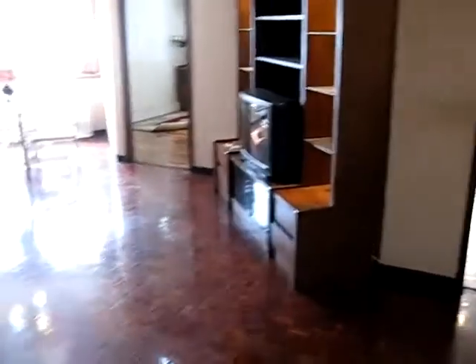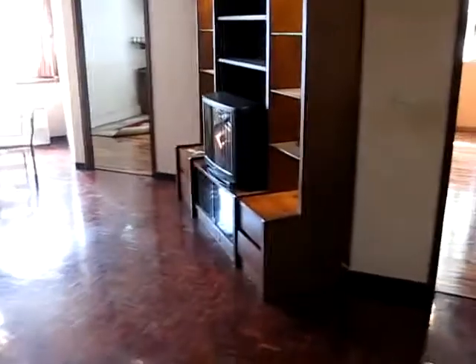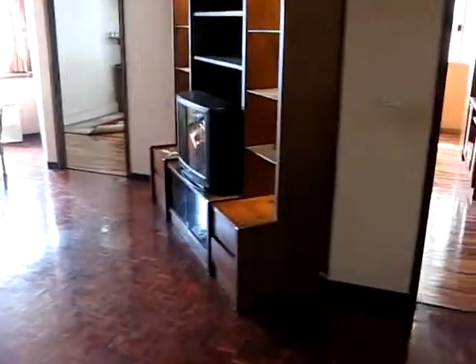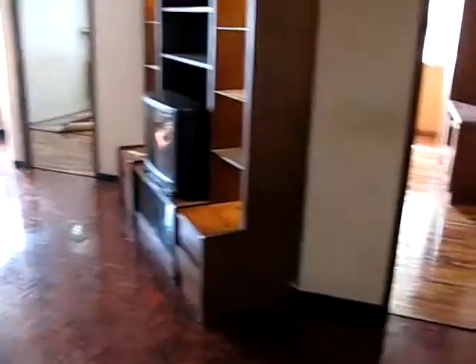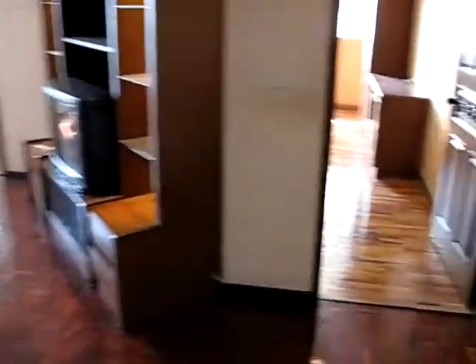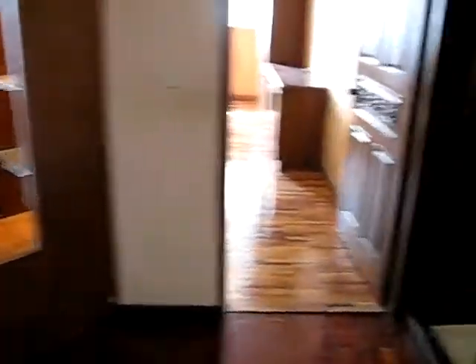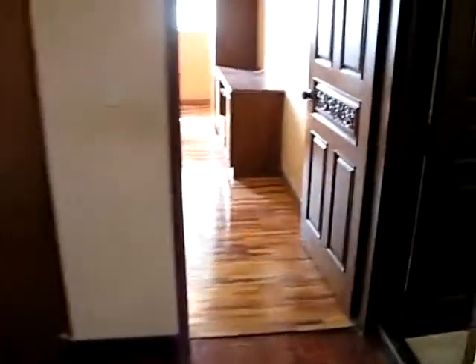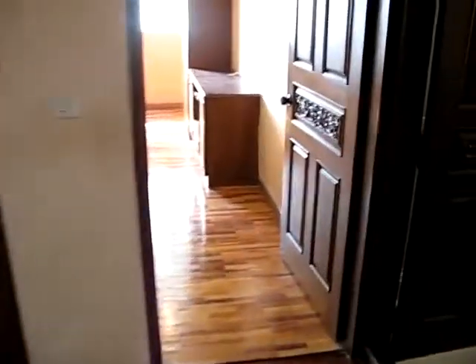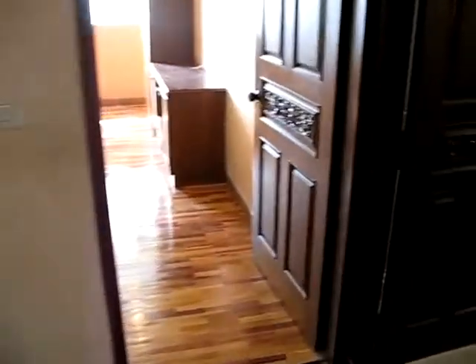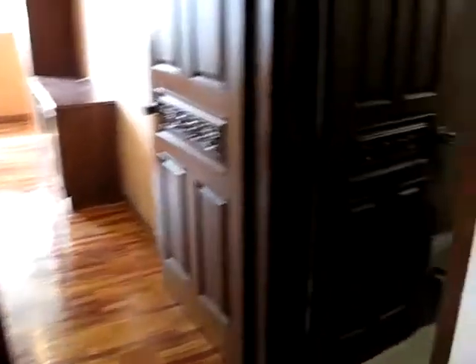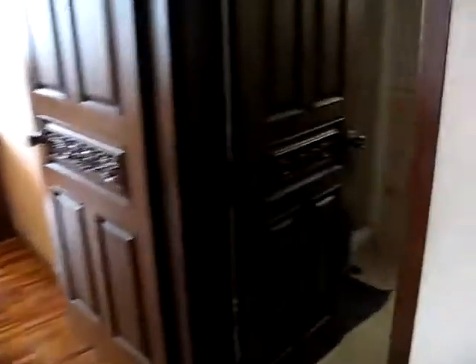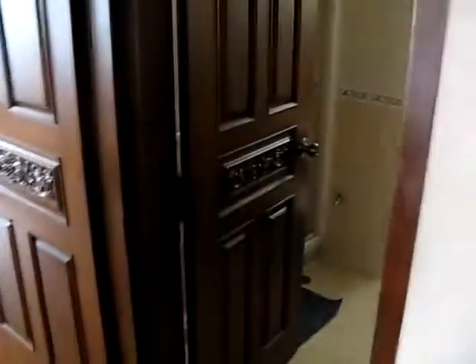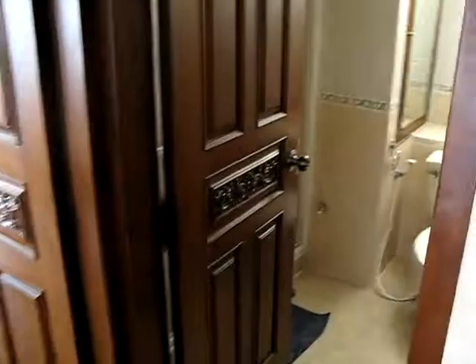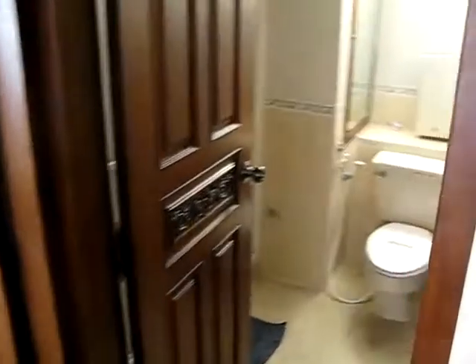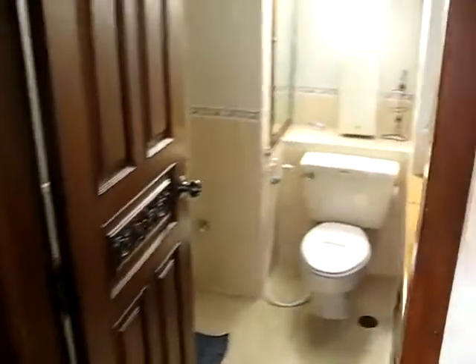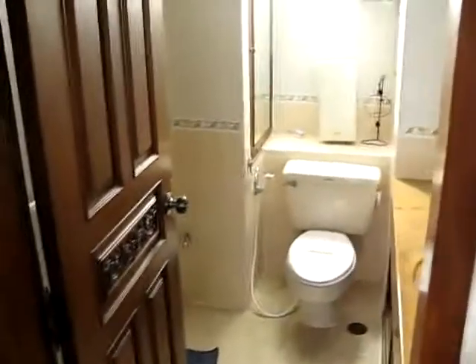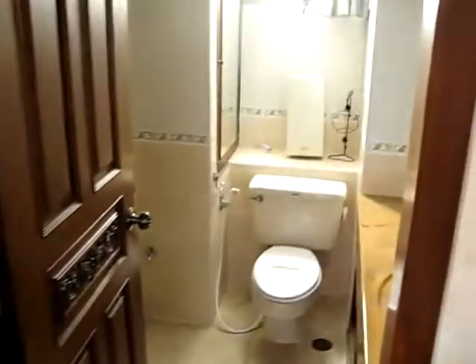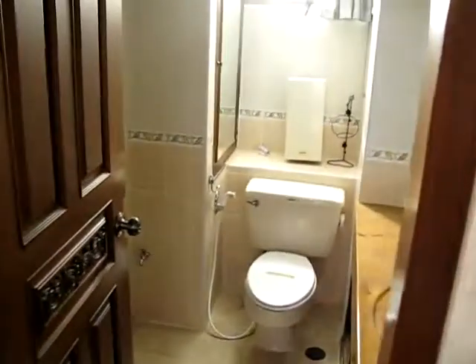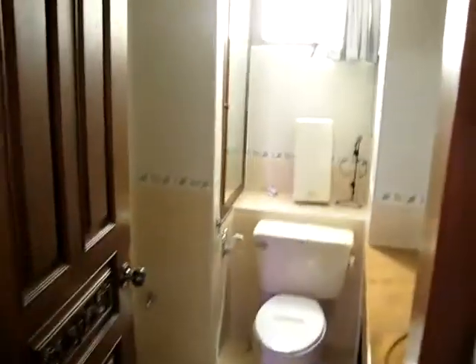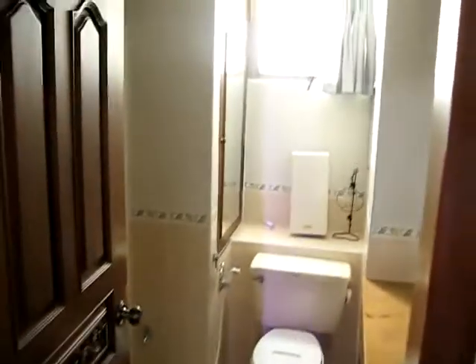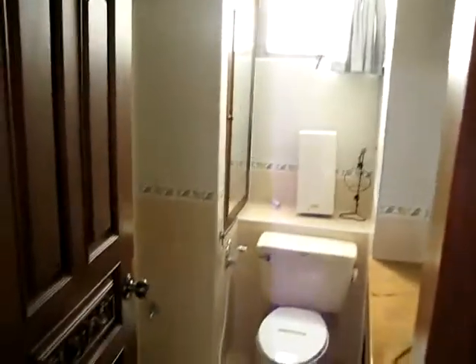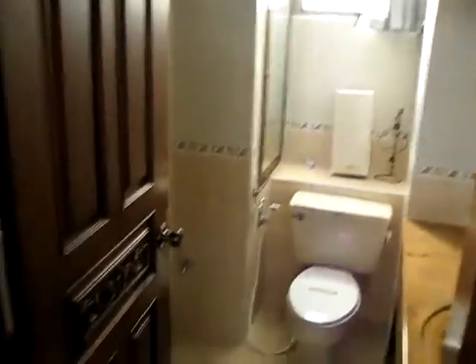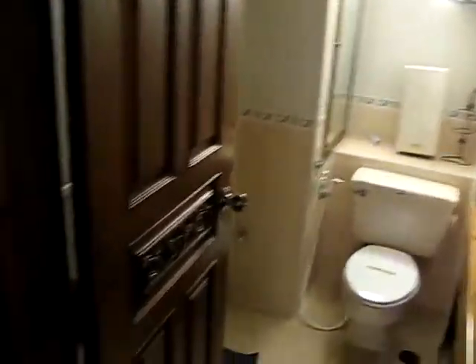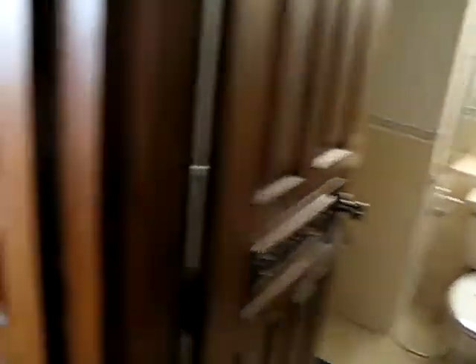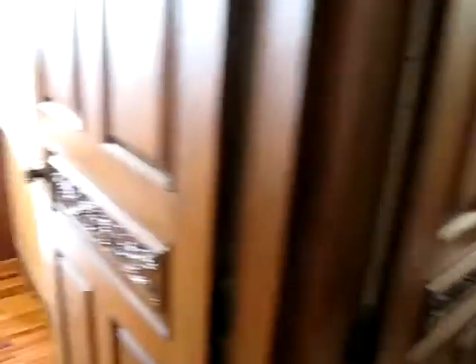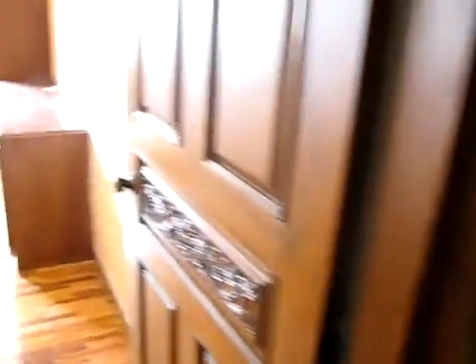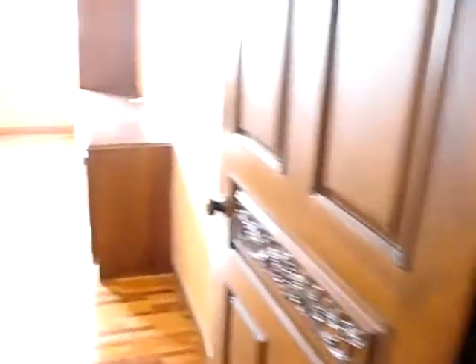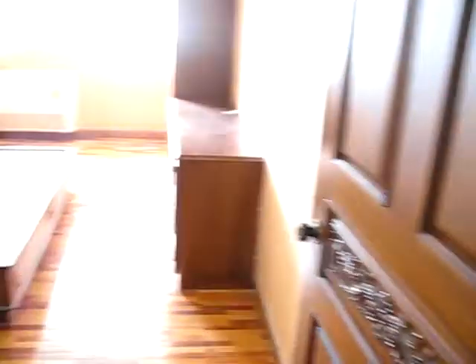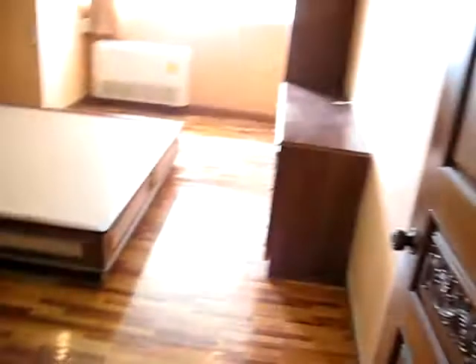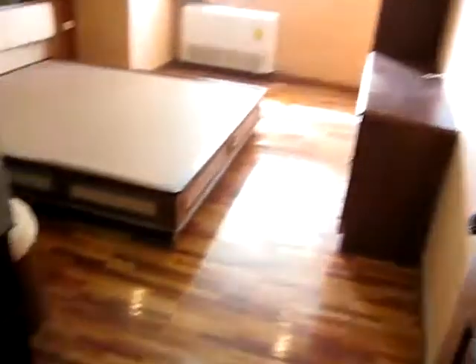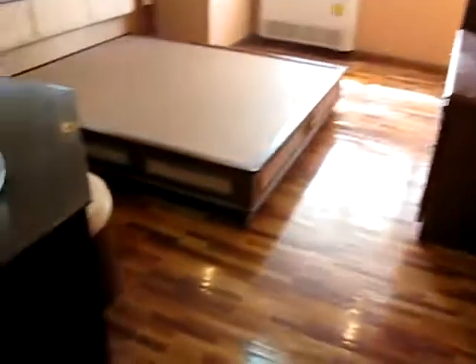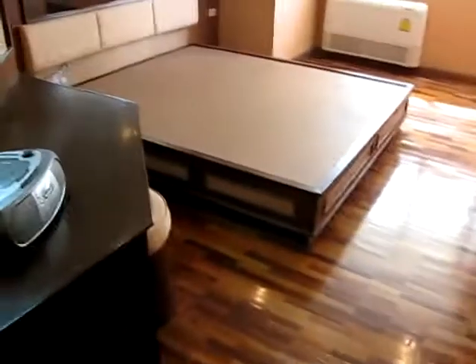Moving over here, one bathroom is here. And here's the main bedroom right here.